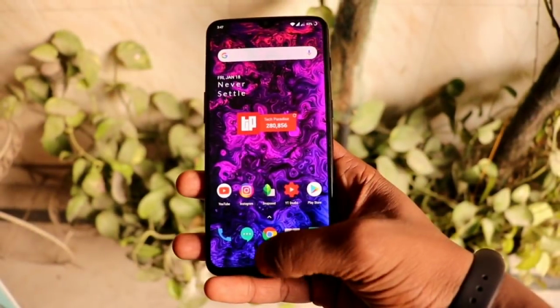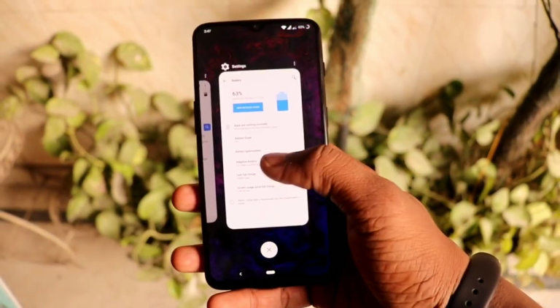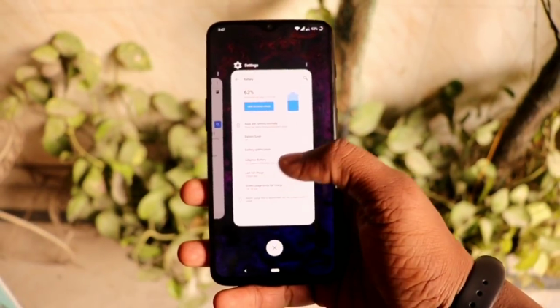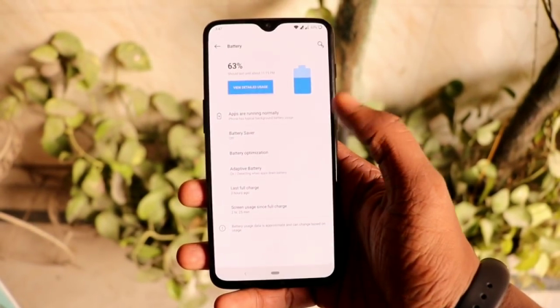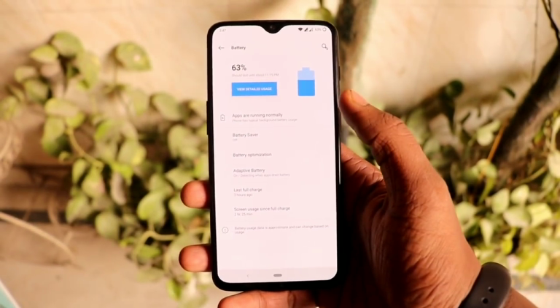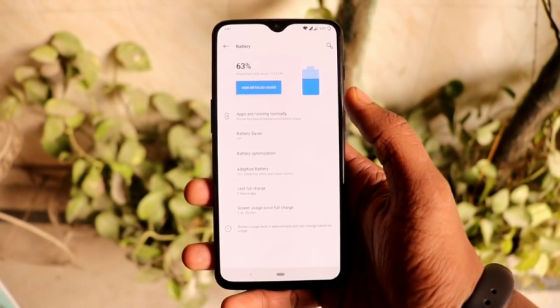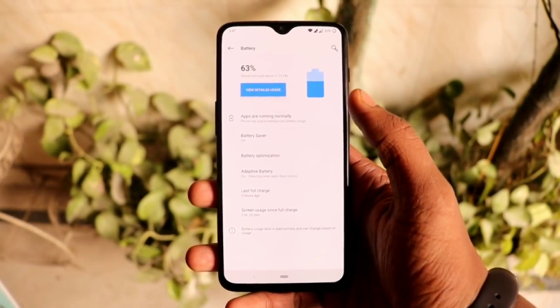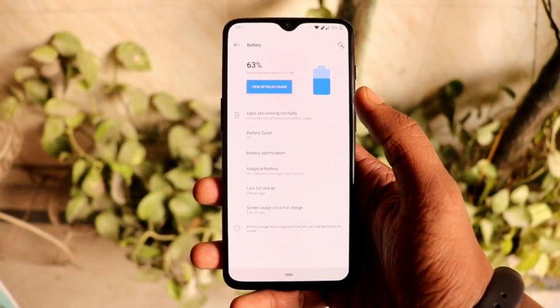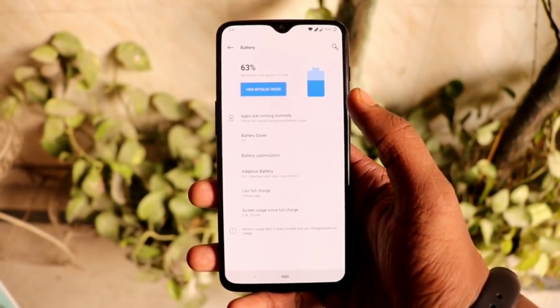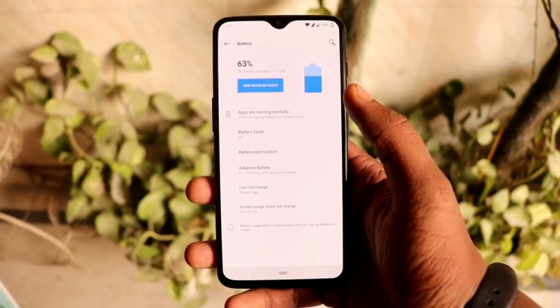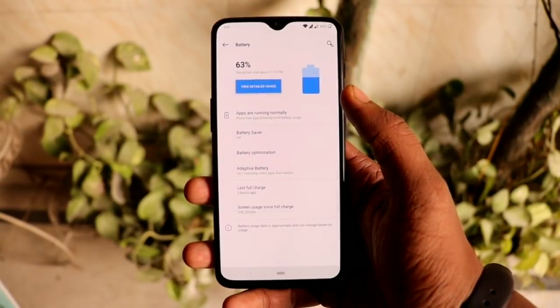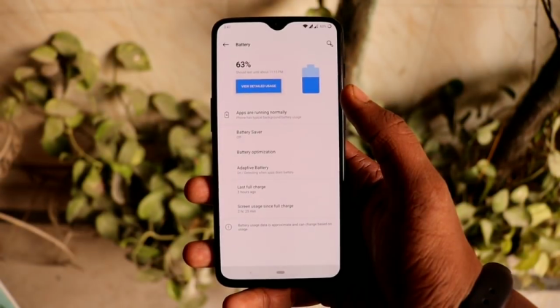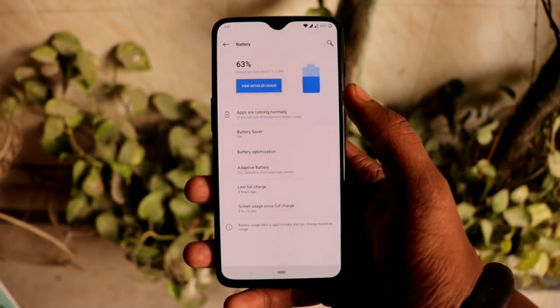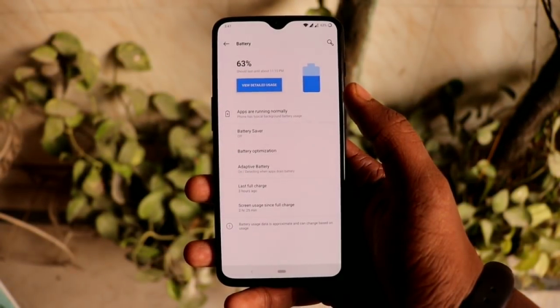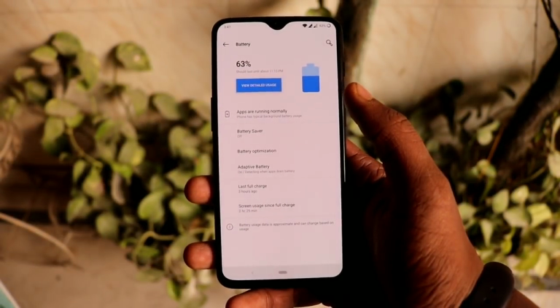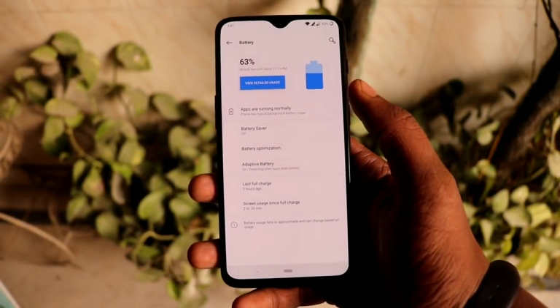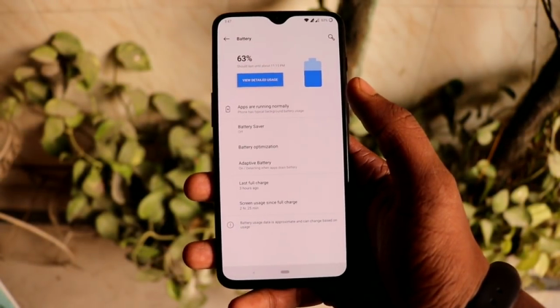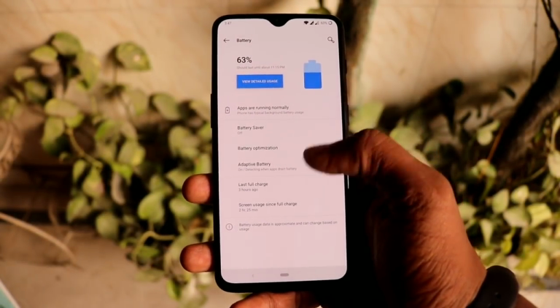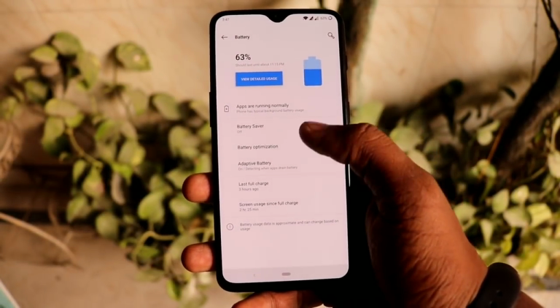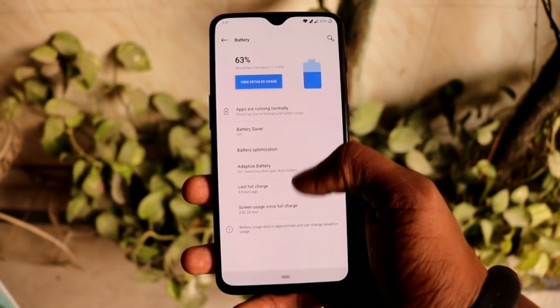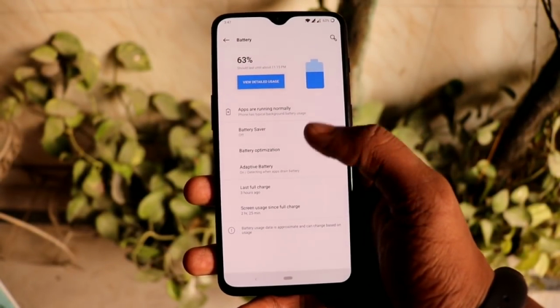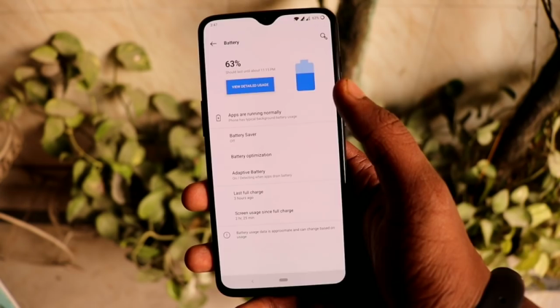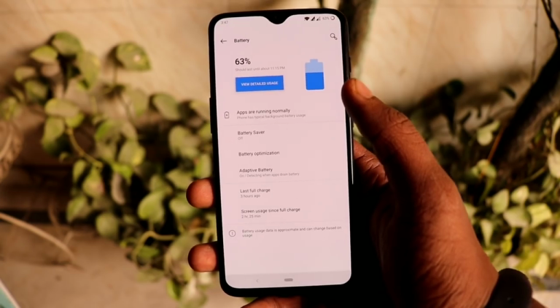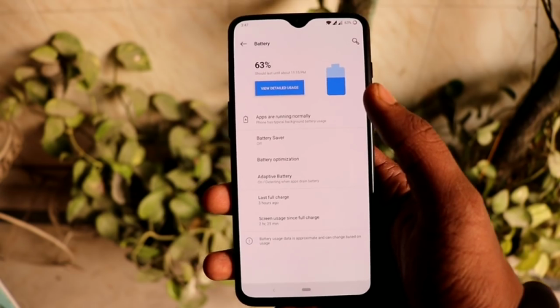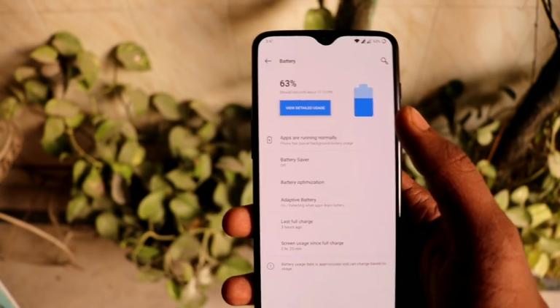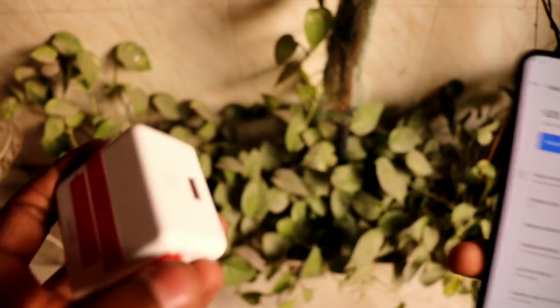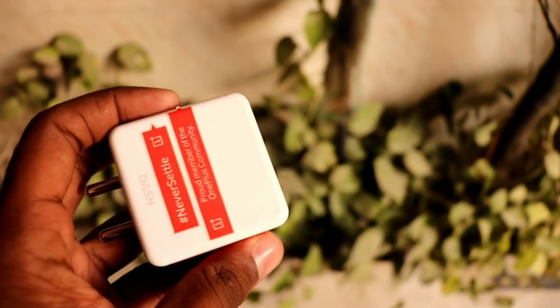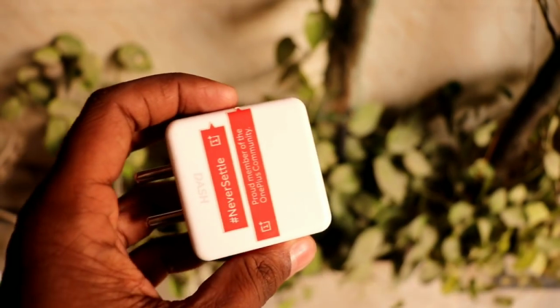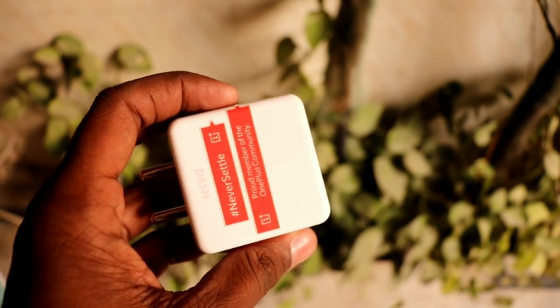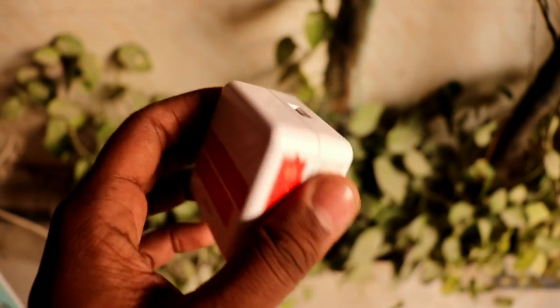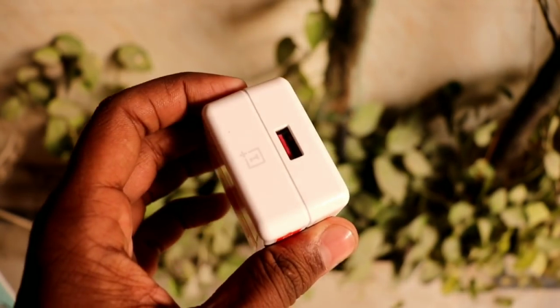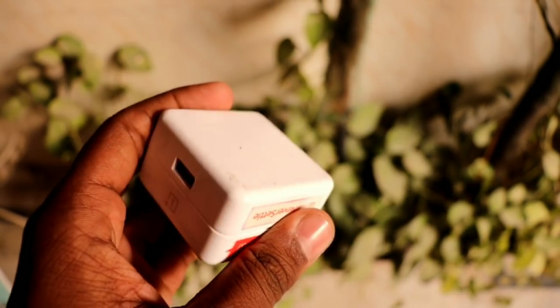The third thing is the charging speed and battery life of the OnePlus 6. It comes with a Dash Charger which boosts the charging speed like anything. On average, I plug my phone in every morning before going to college.